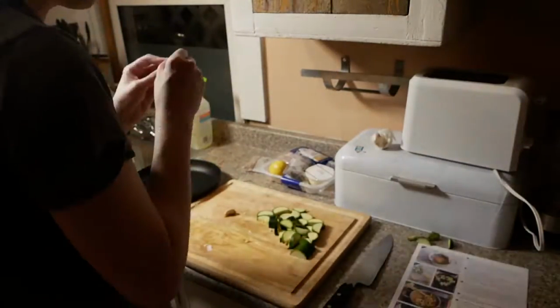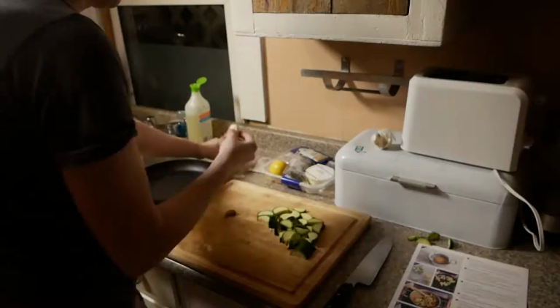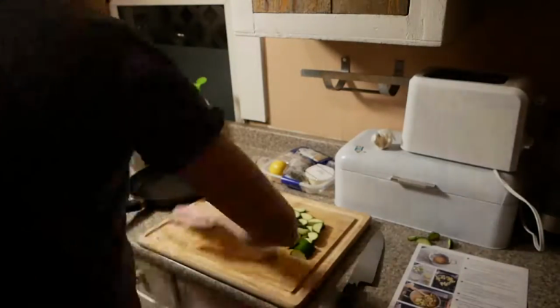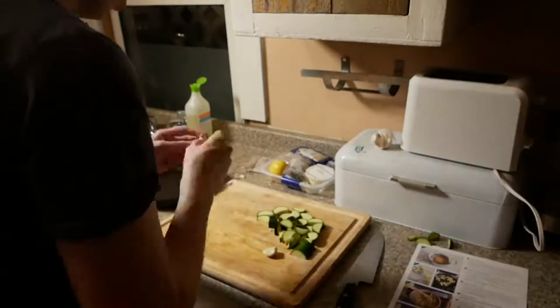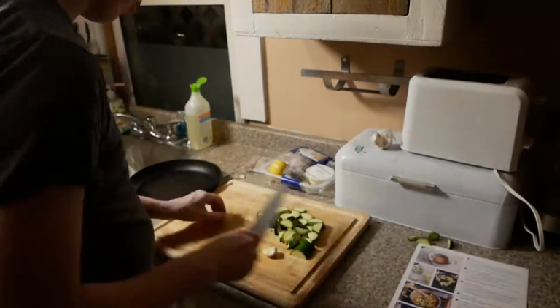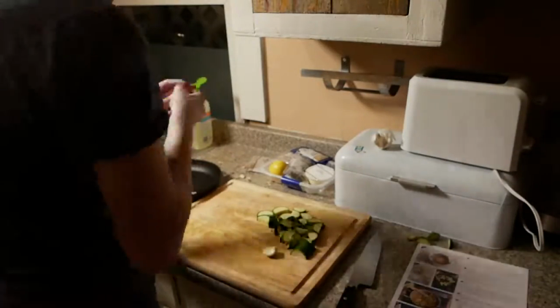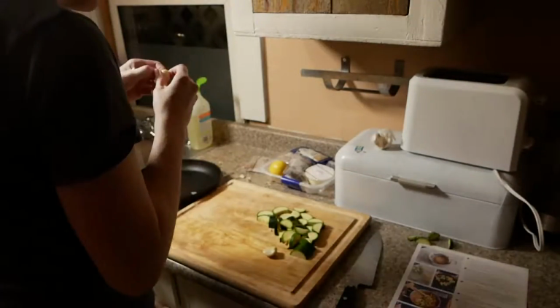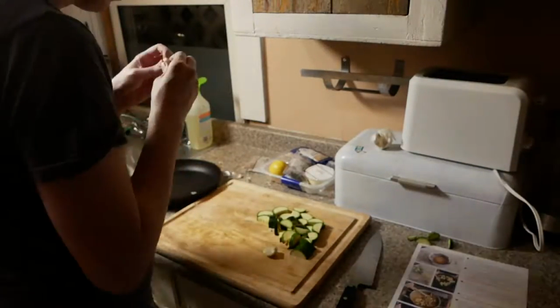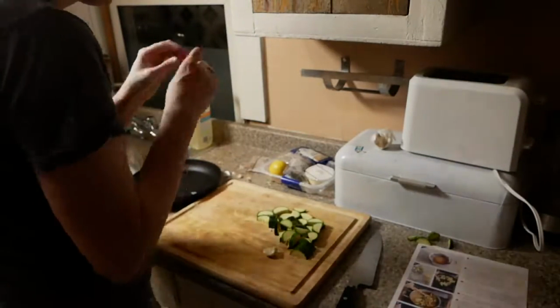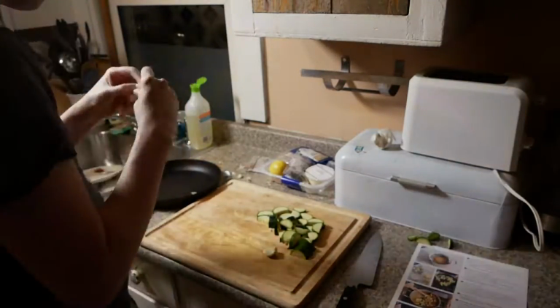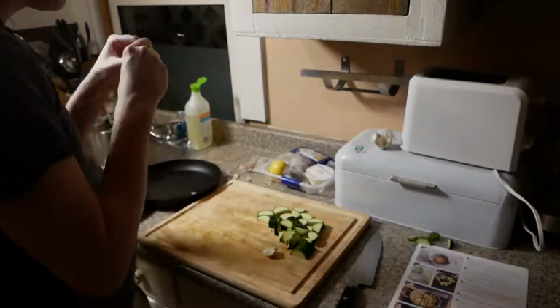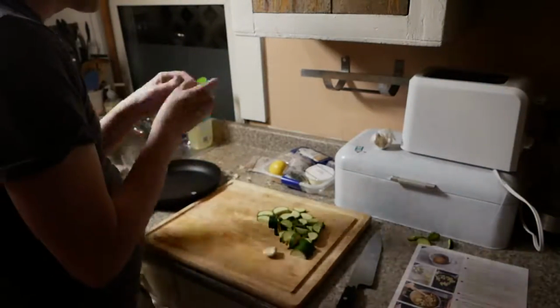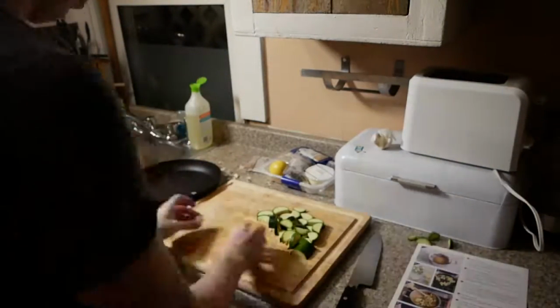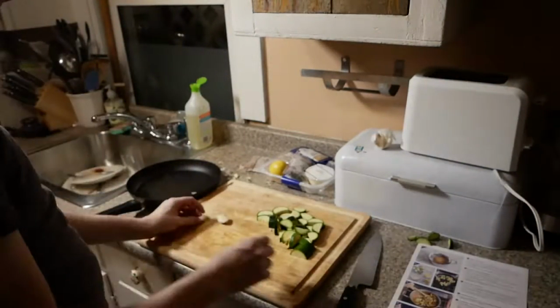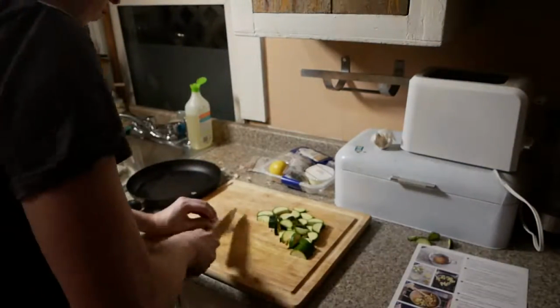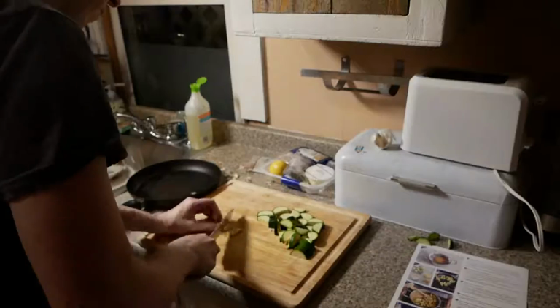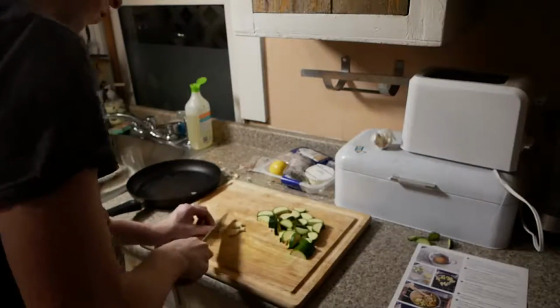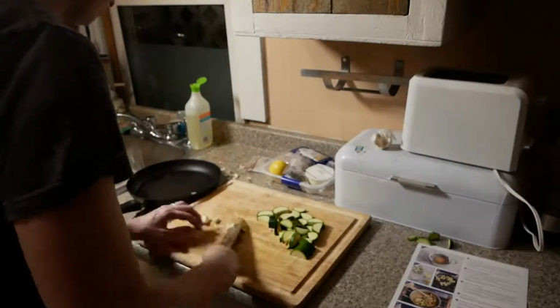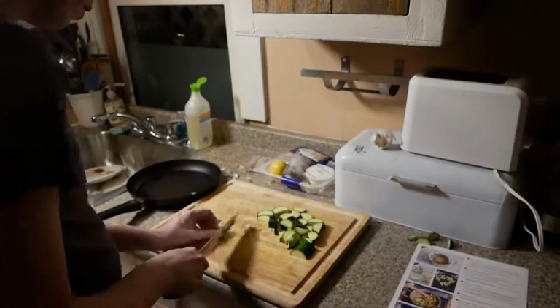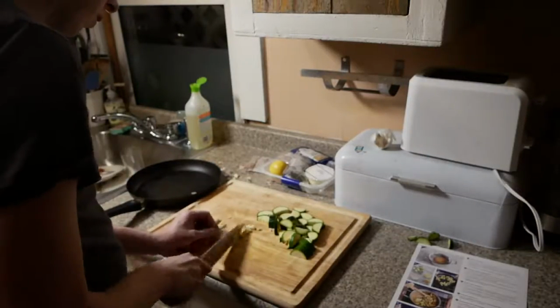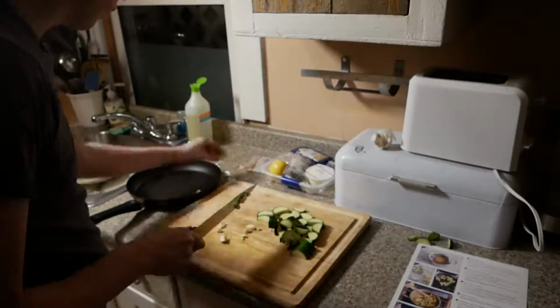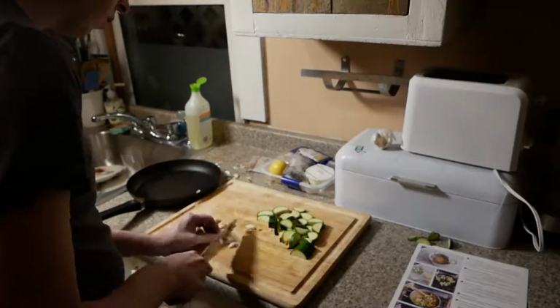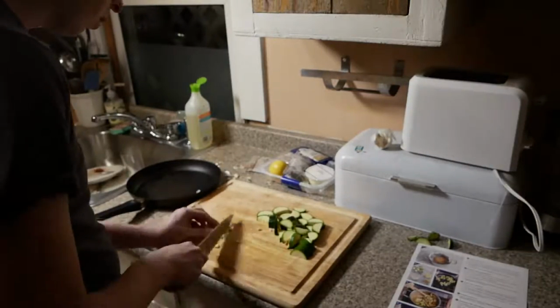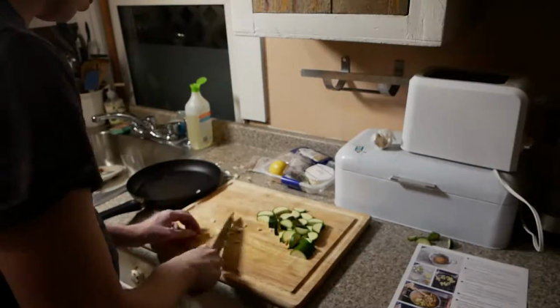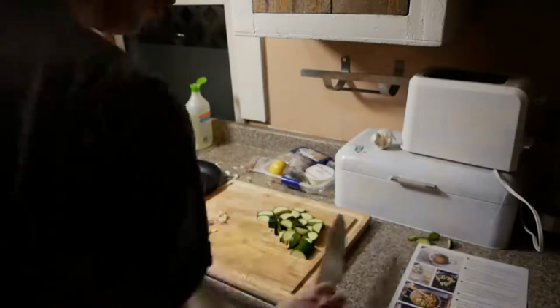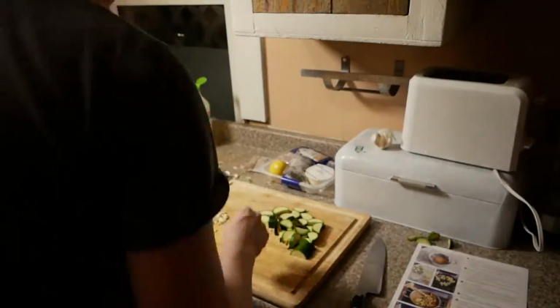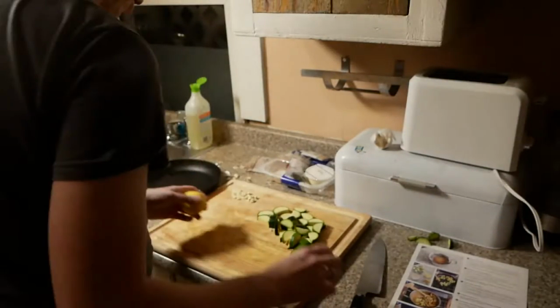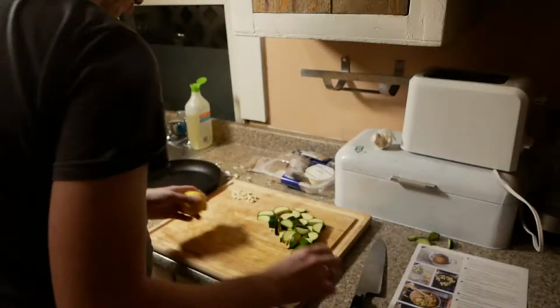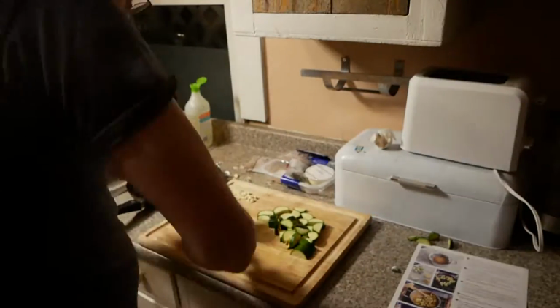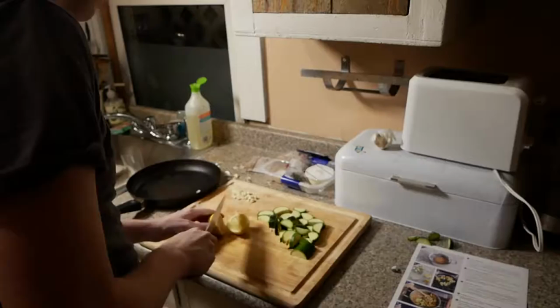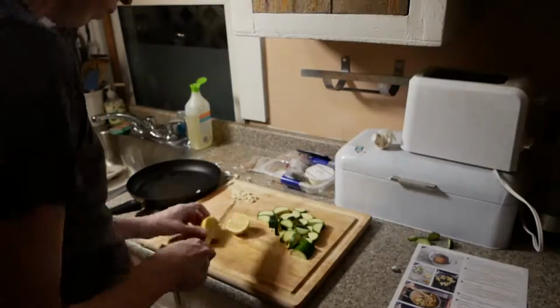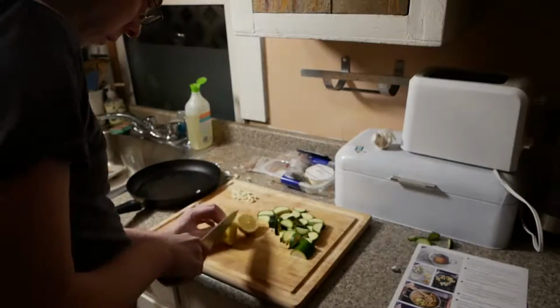Here you can see we're peeling off that garlic. This is before I had really learned the trick to just smashing the garlic on the side, so you can see it took me too long to peel there. But we chopped that up, and now we've got our zucchini and our garlic.